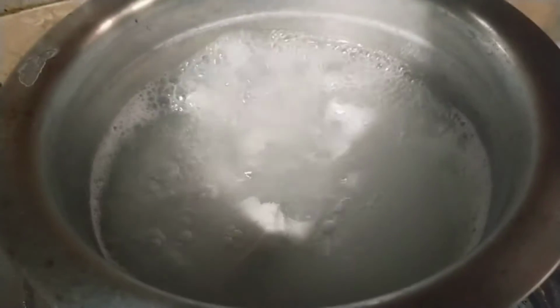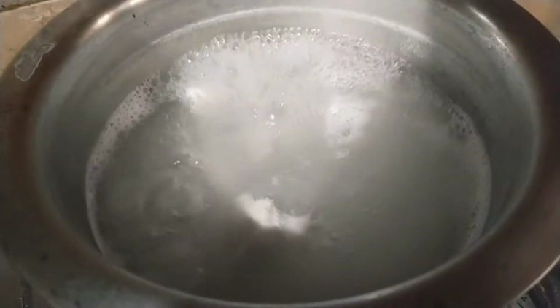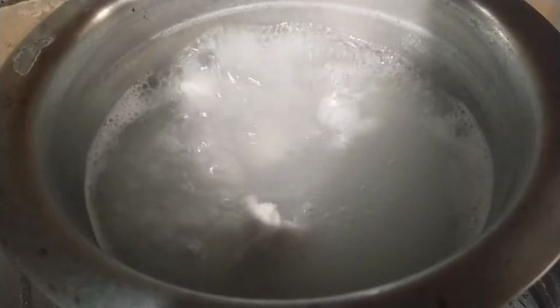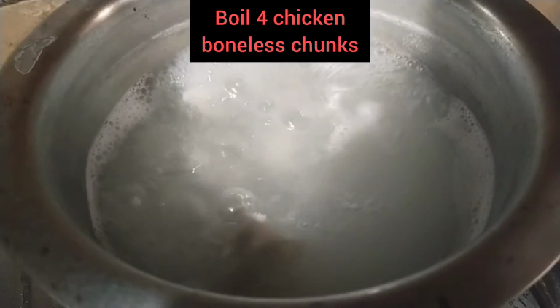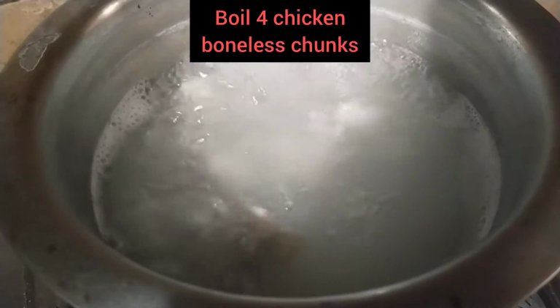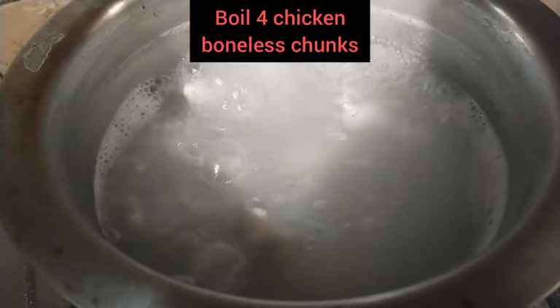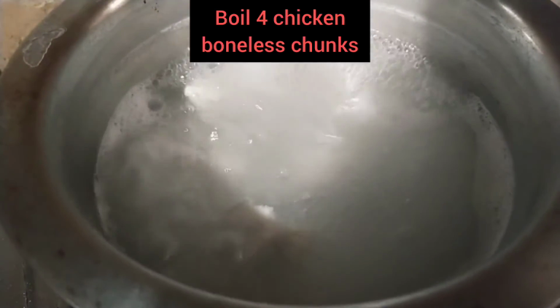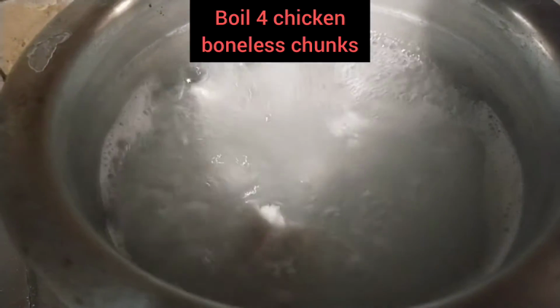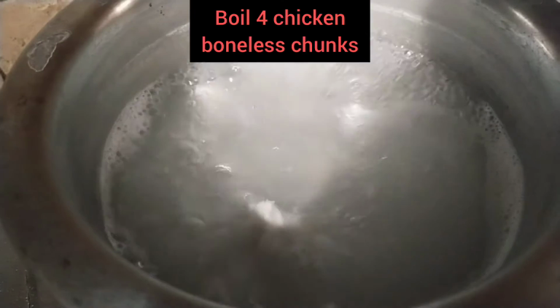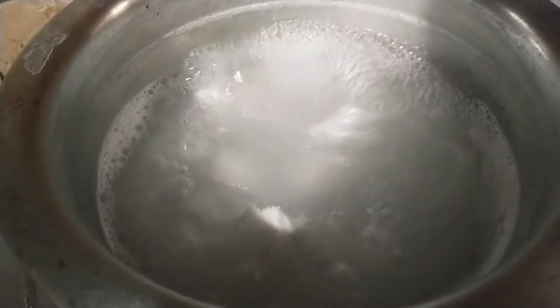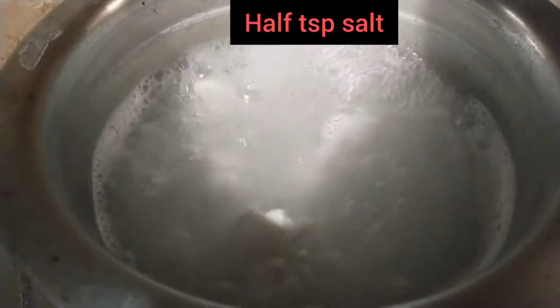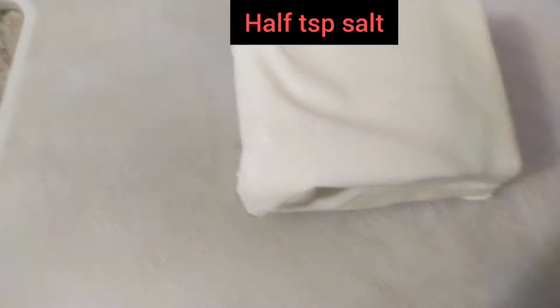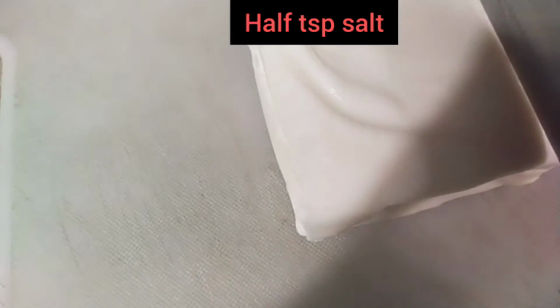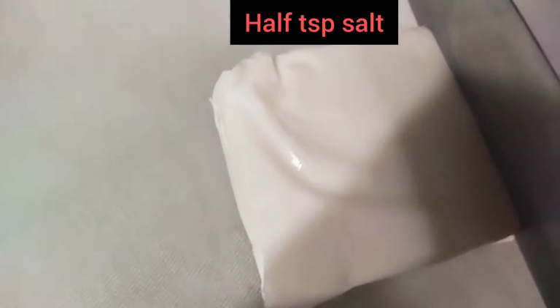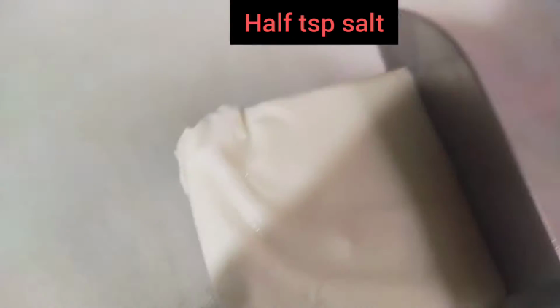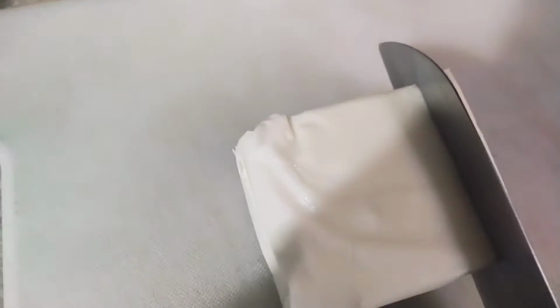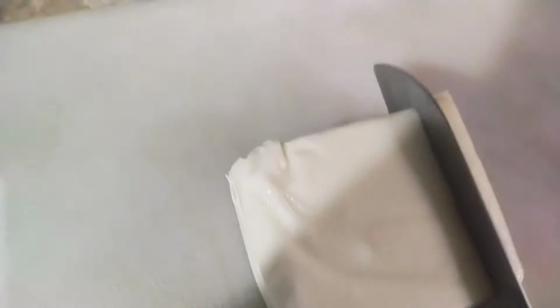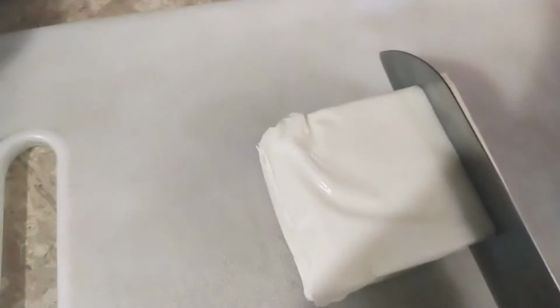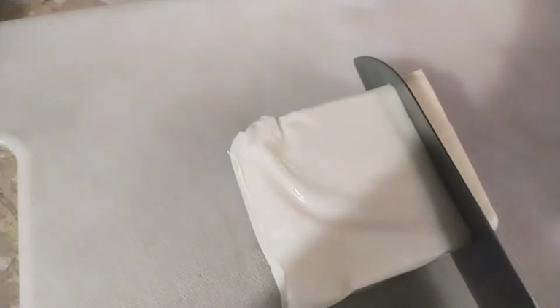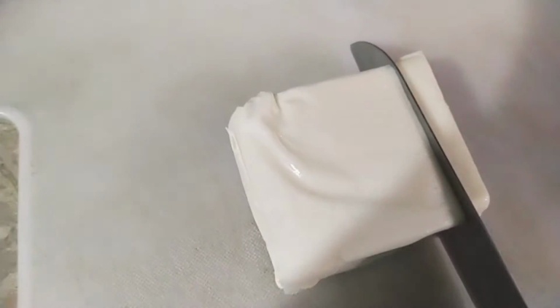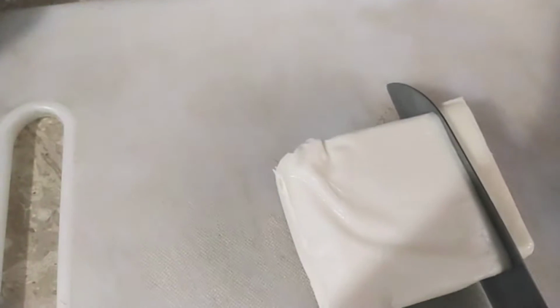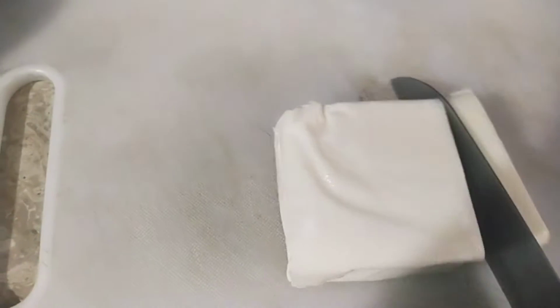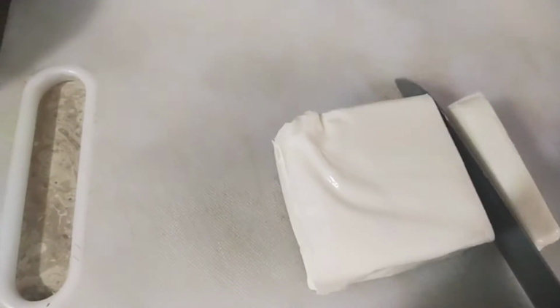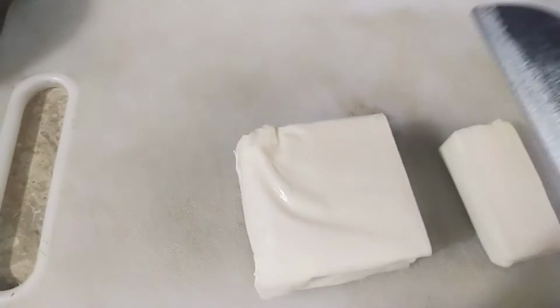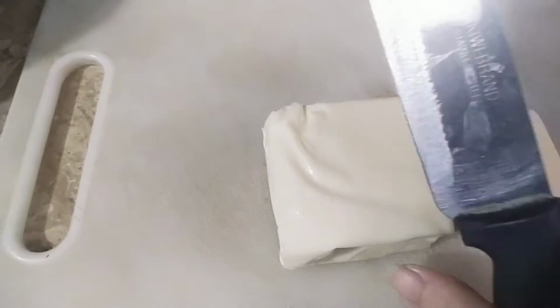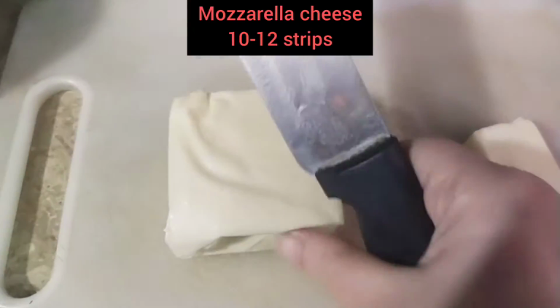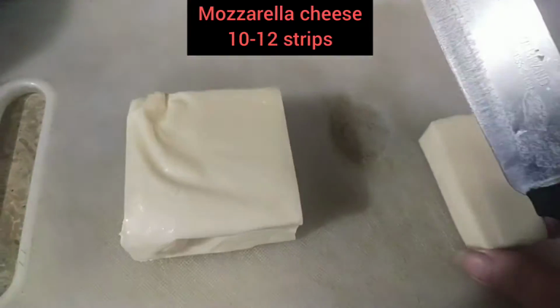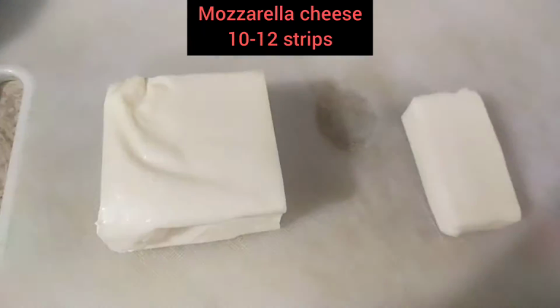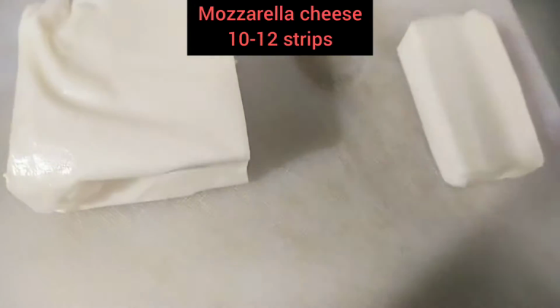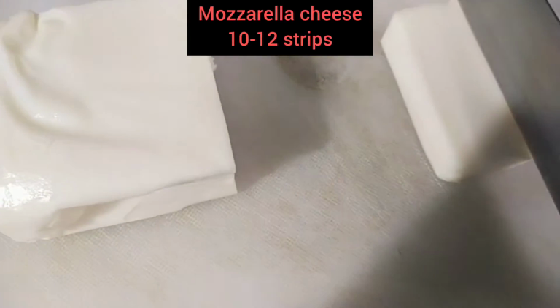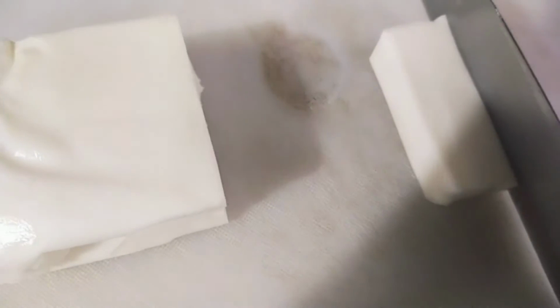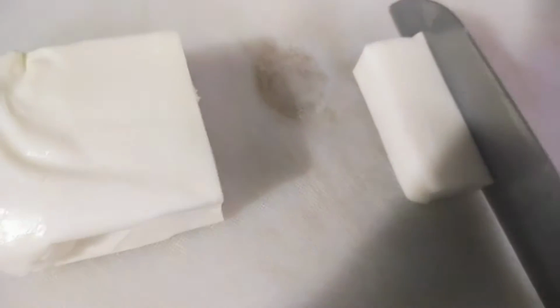Meanwhile, I am boiling four chunks of chicken in water with half a teaspoon of salt. And here I am taking mozzarella cheese — I'm going to cut it lengthwise into almost 10 to 12 slices of cheese, which are required.